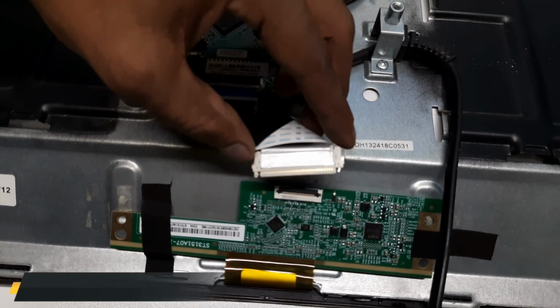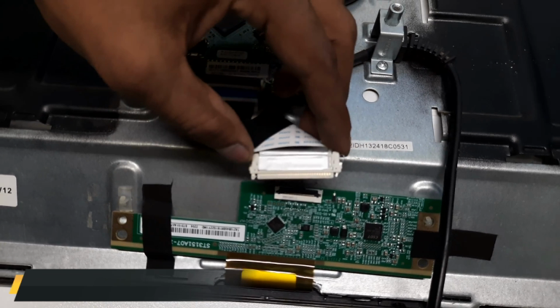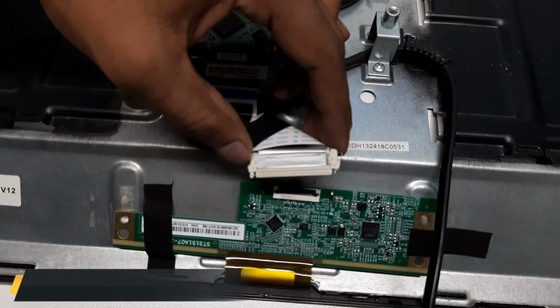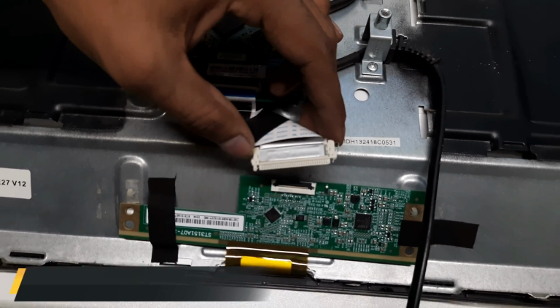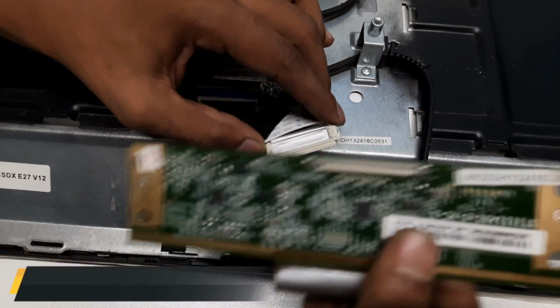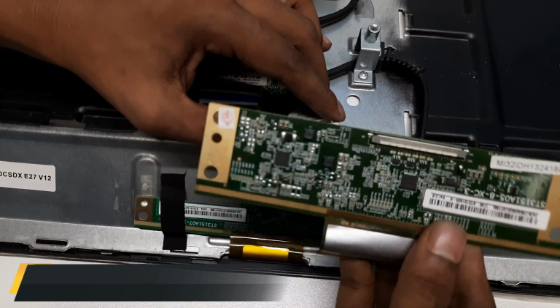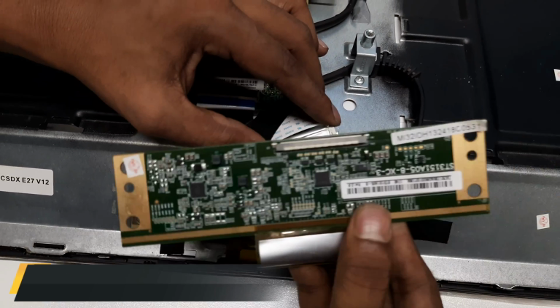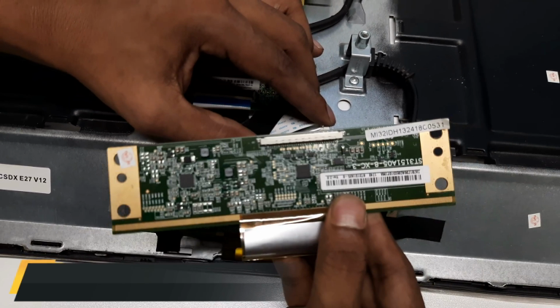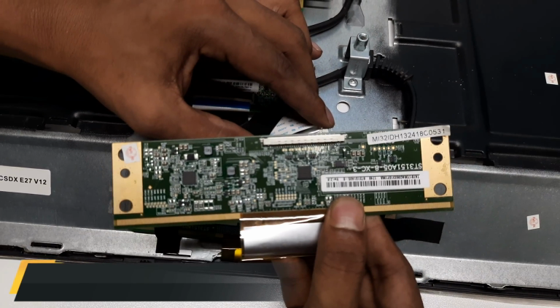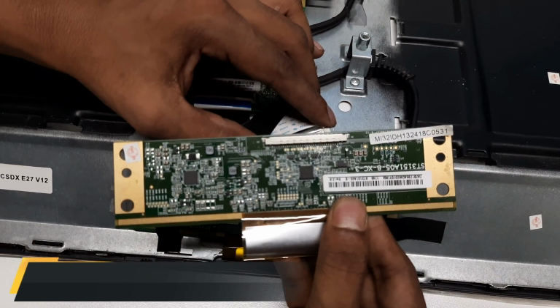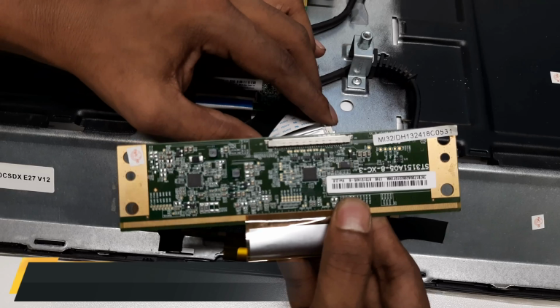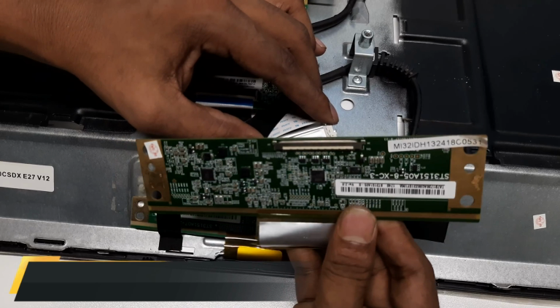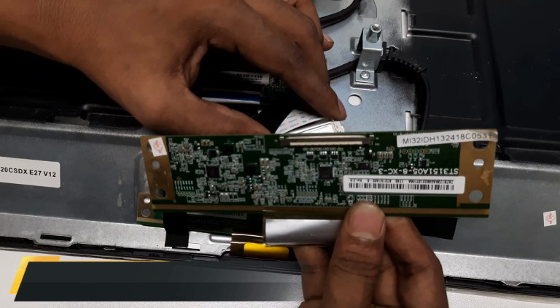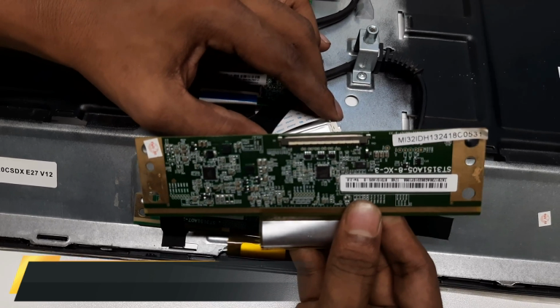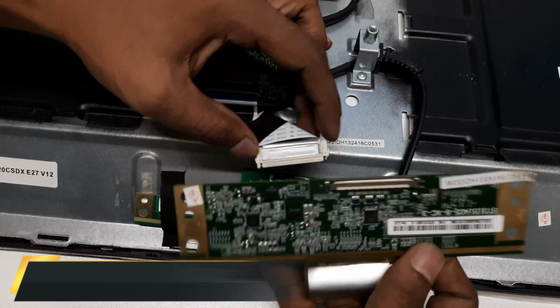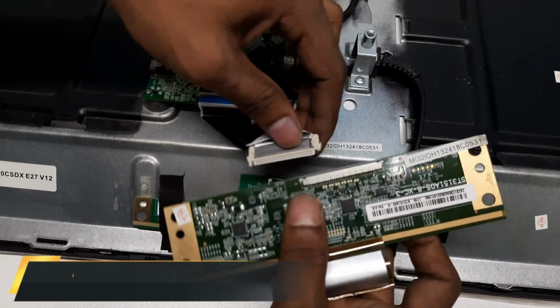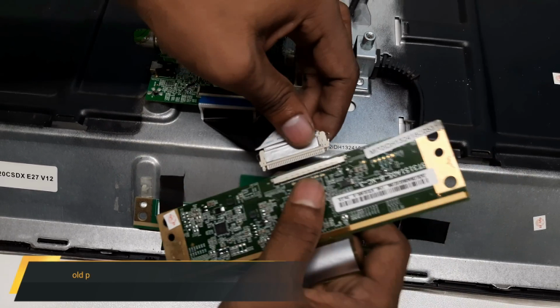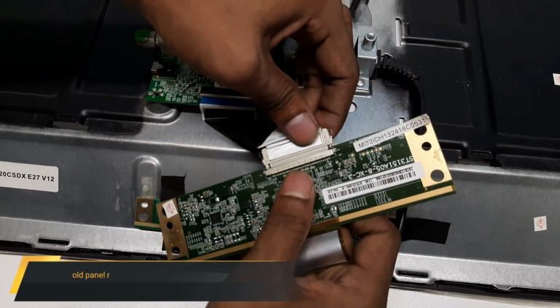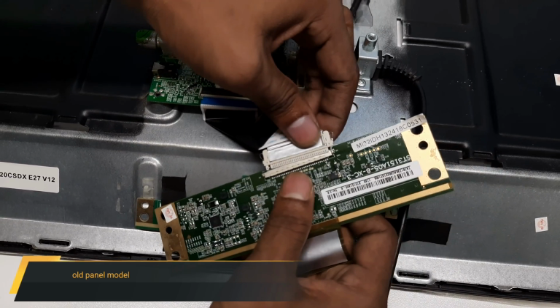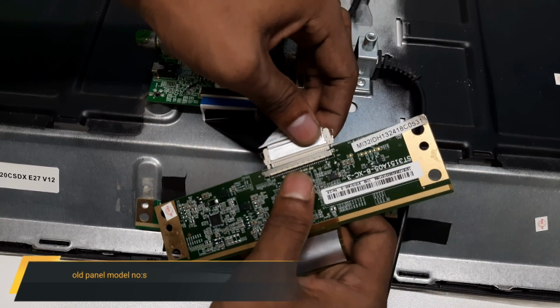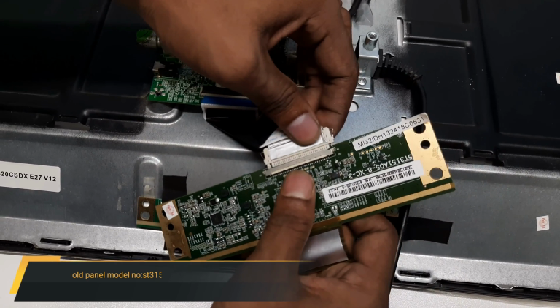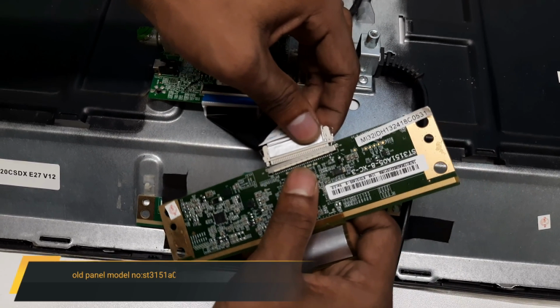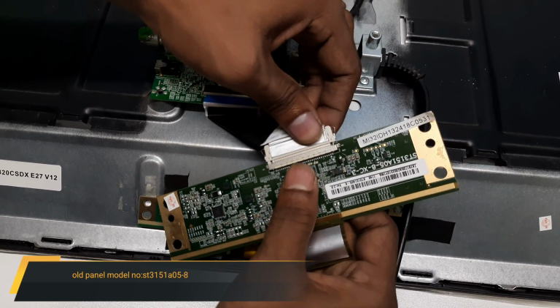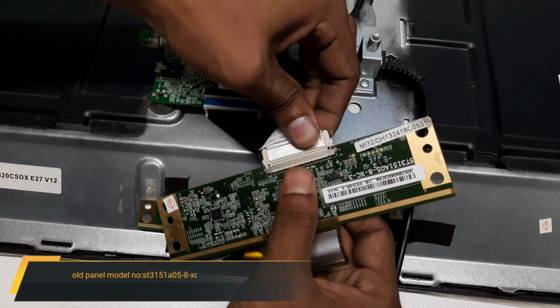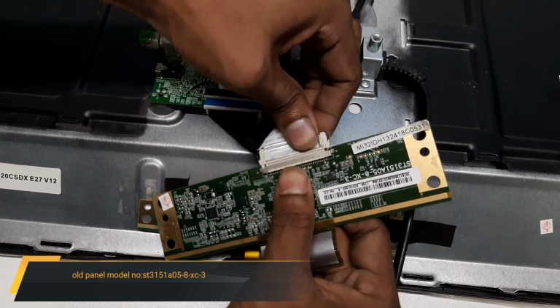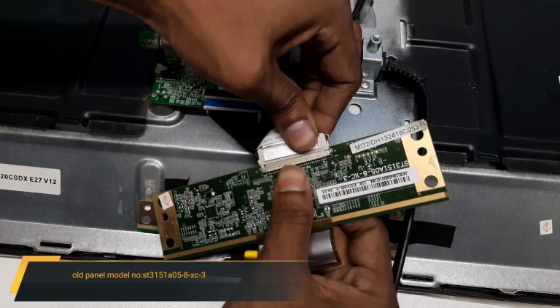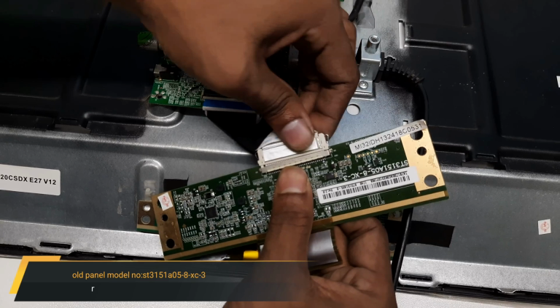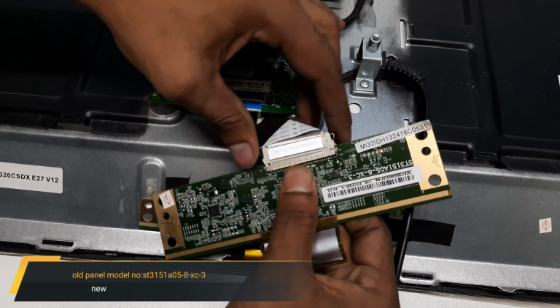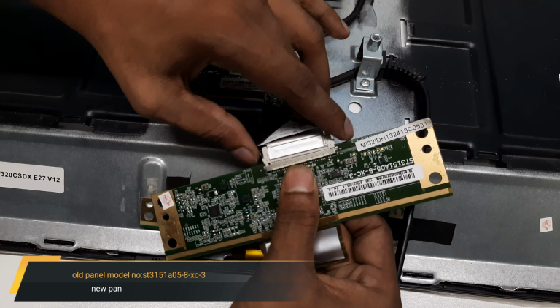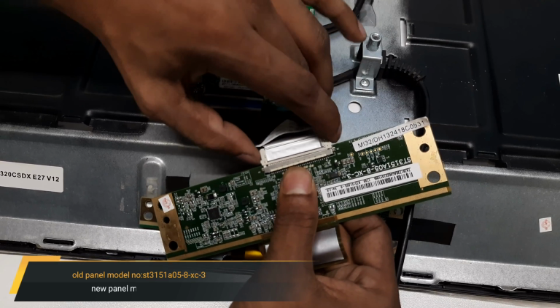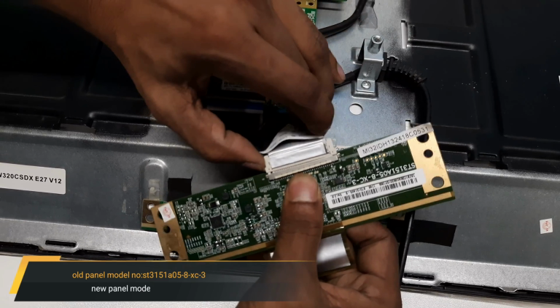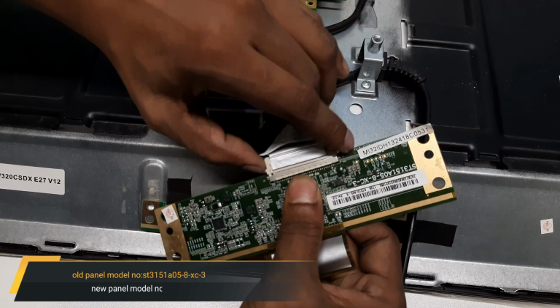You can see guys, the LBDS cable are not matched with the new panel. Now we need to add an extra LBDS connector to run the panel.